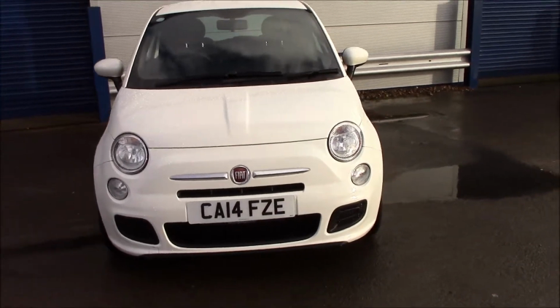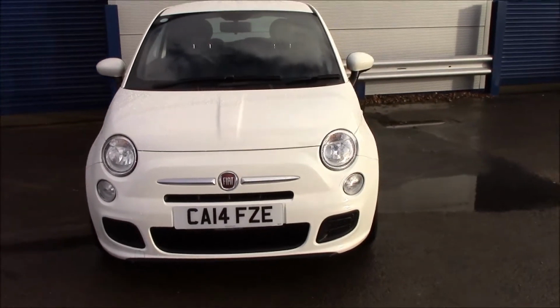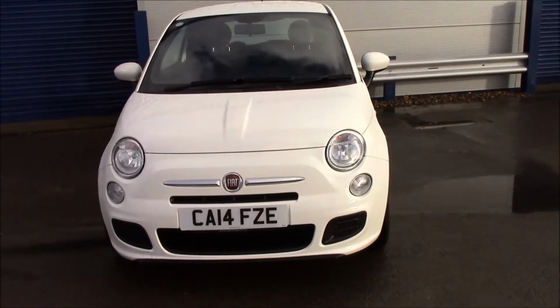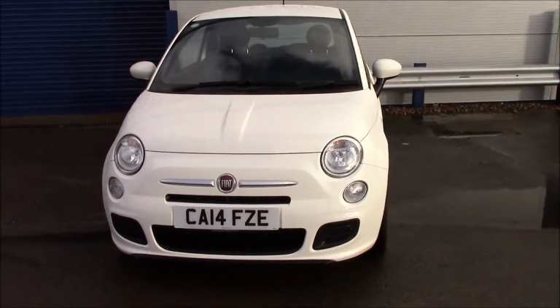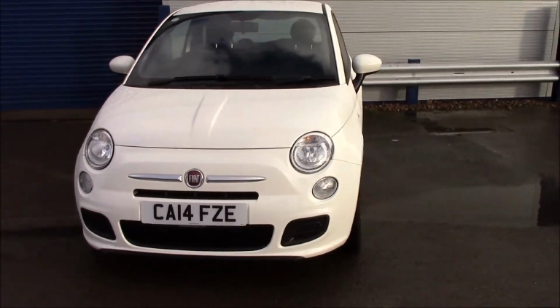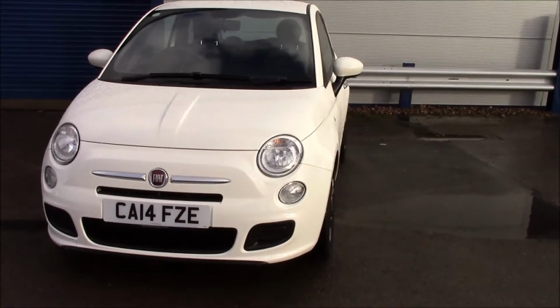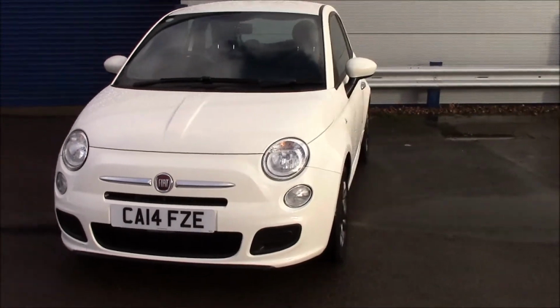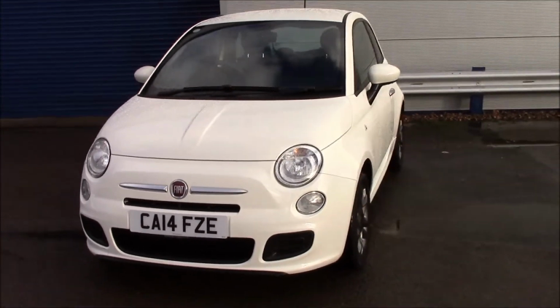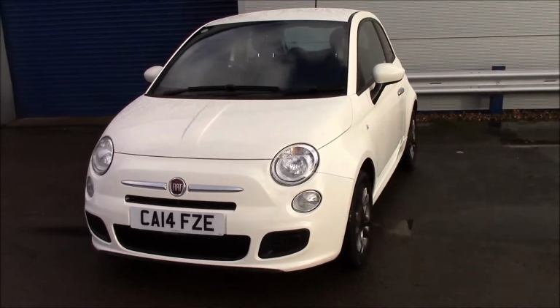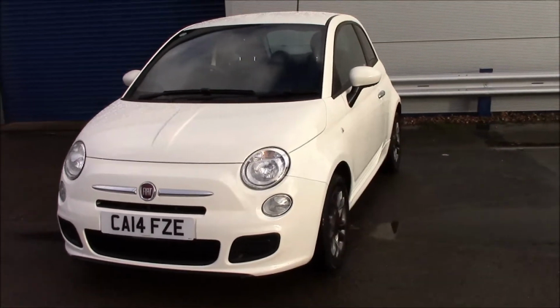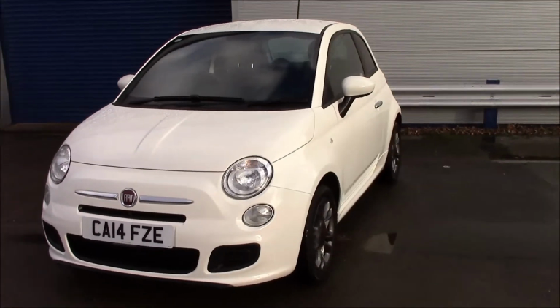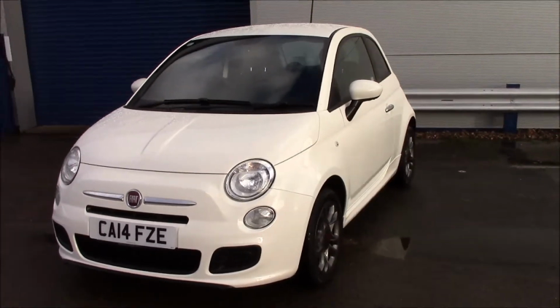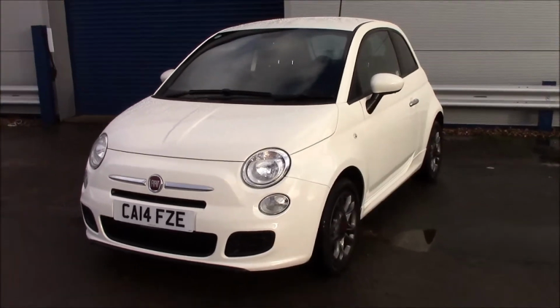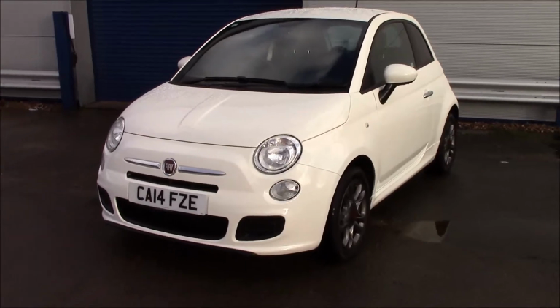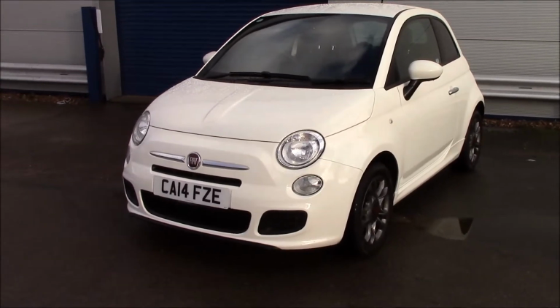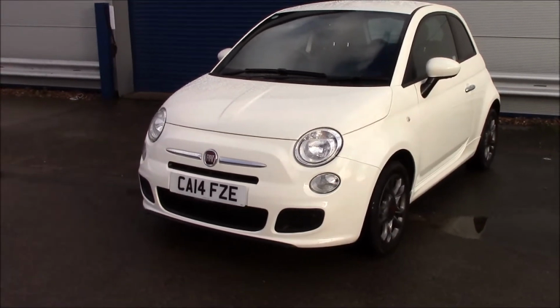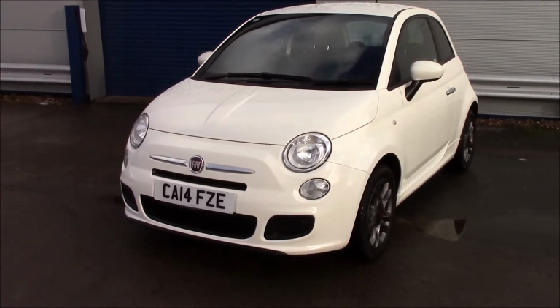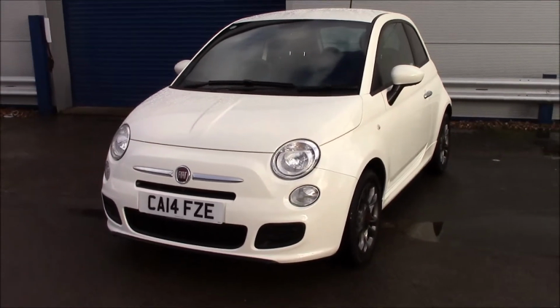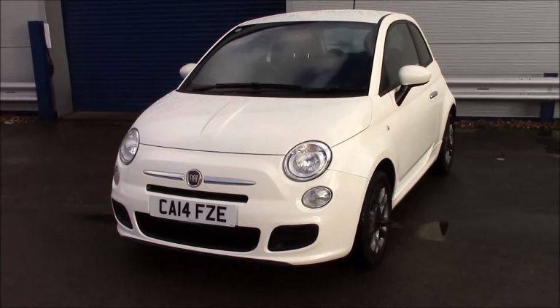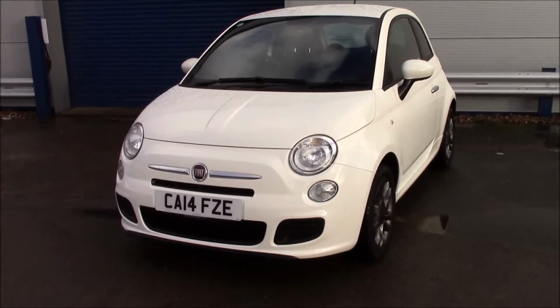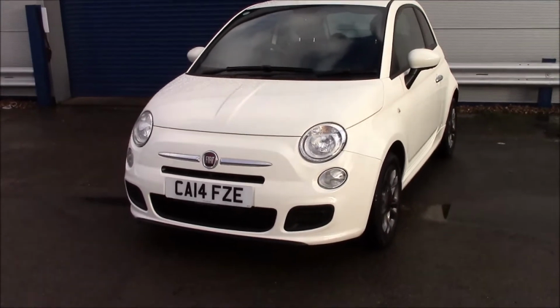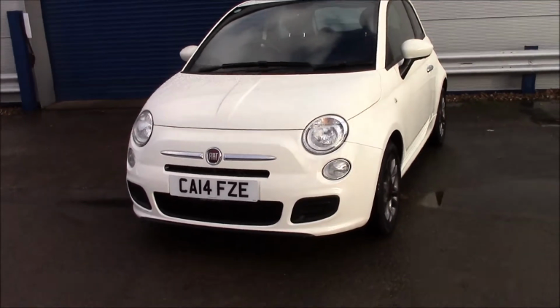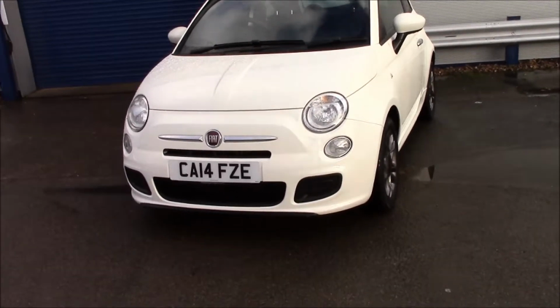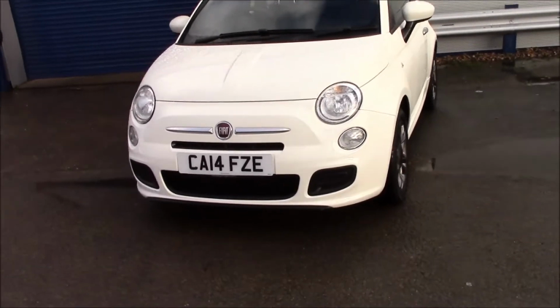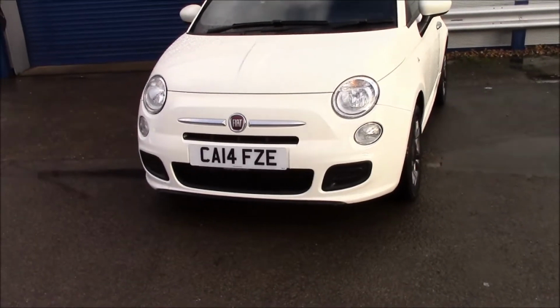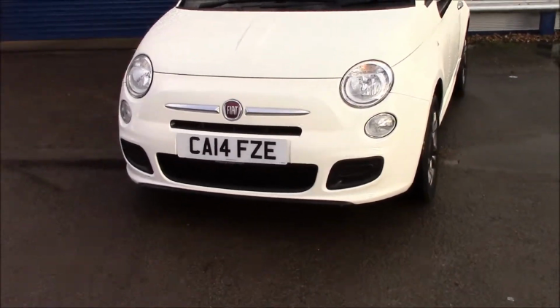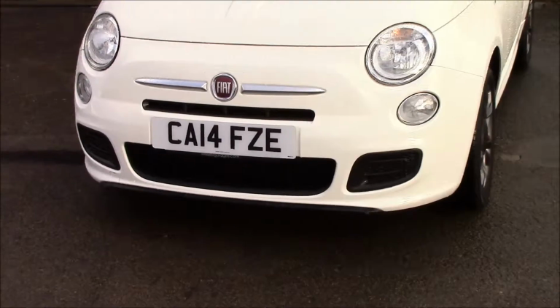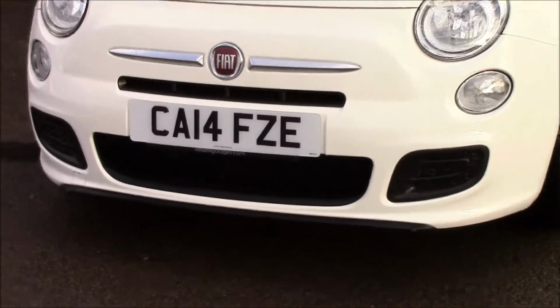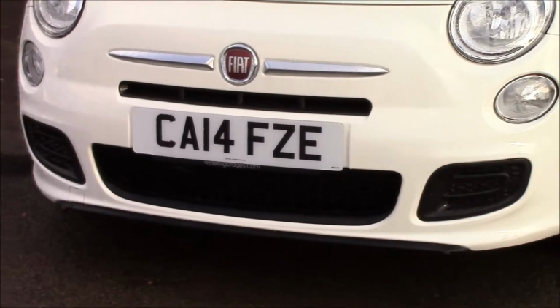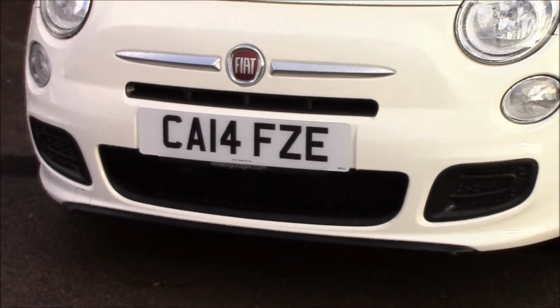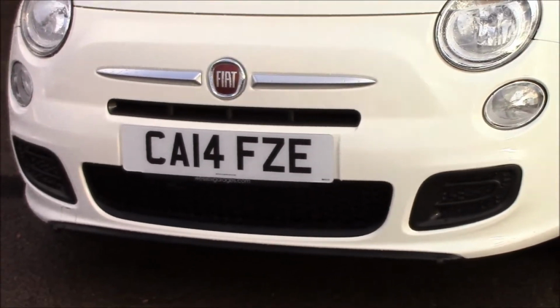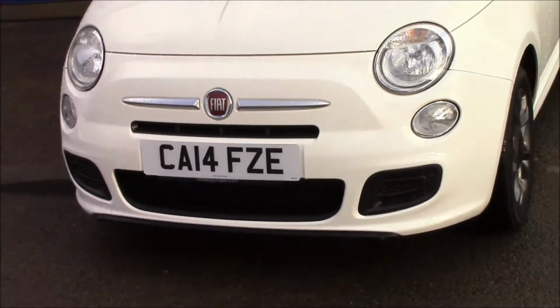It has a 1.2 litre petrol engine with a manual transmission. As you can see at the front, it has daytime running lights and front fog lights, as well as a black grille at the front.